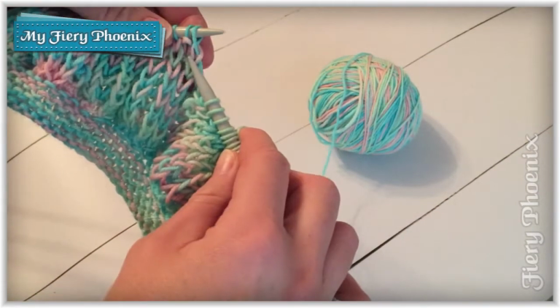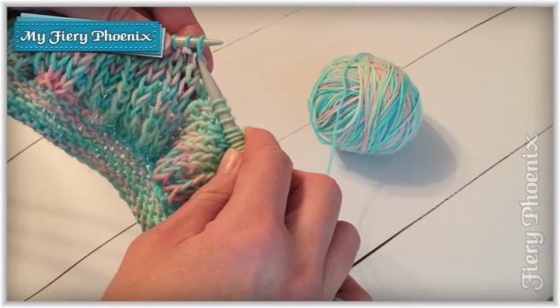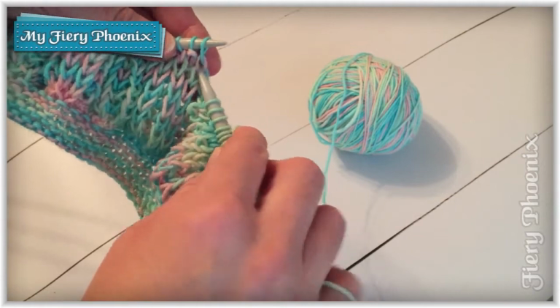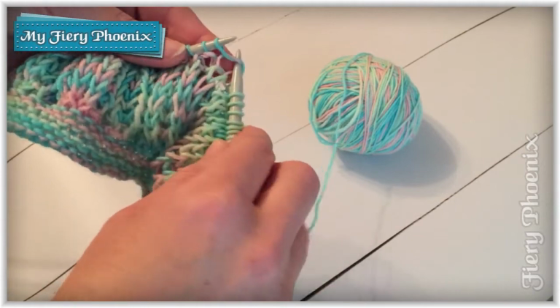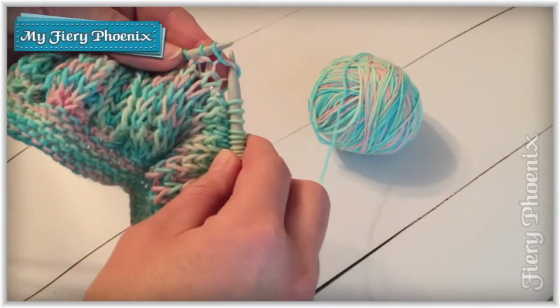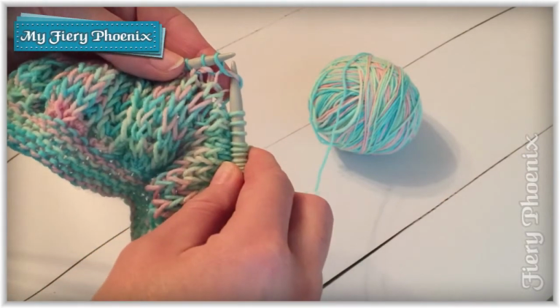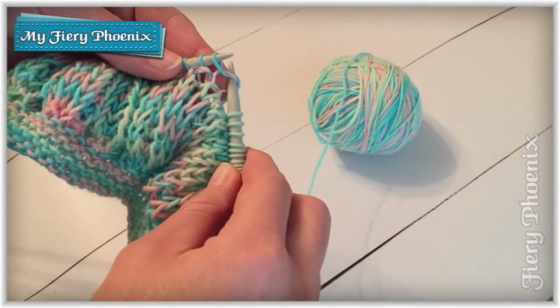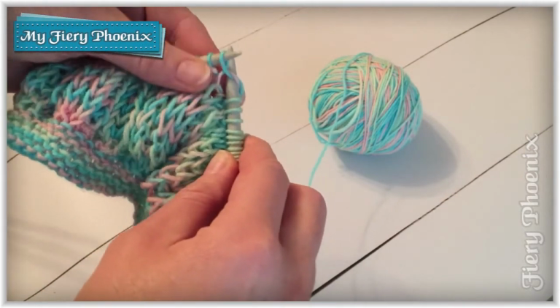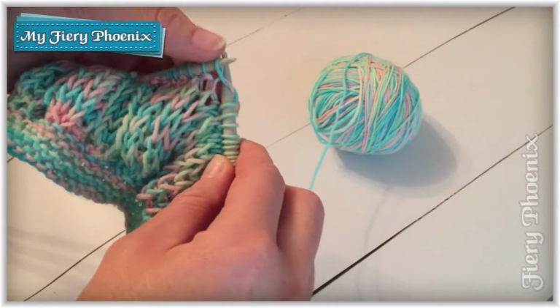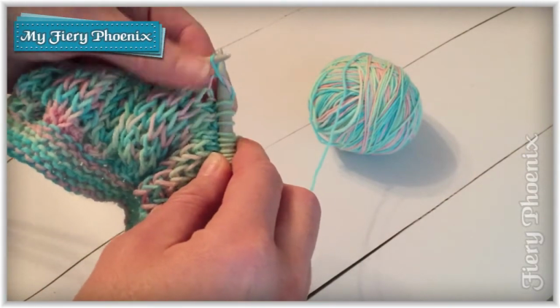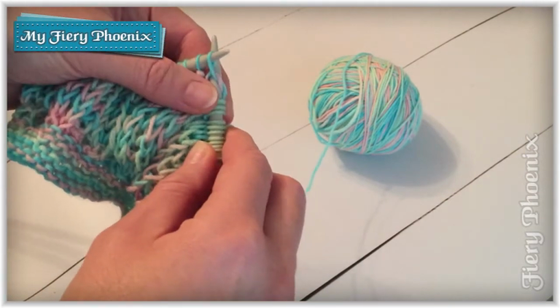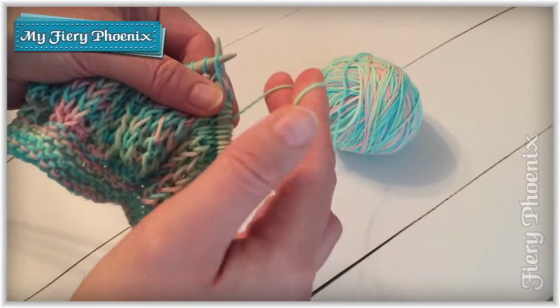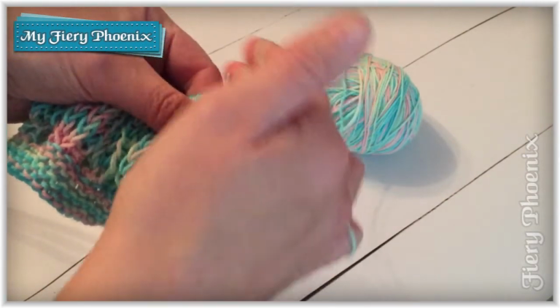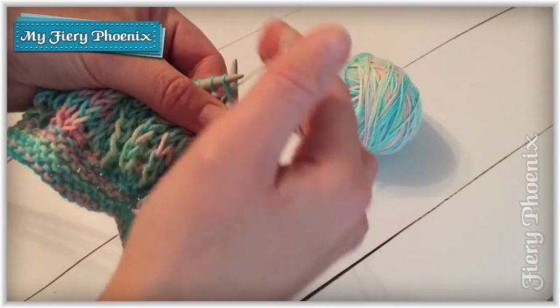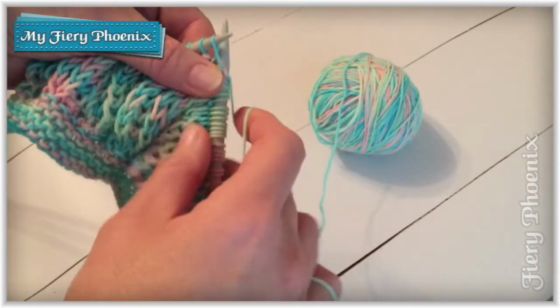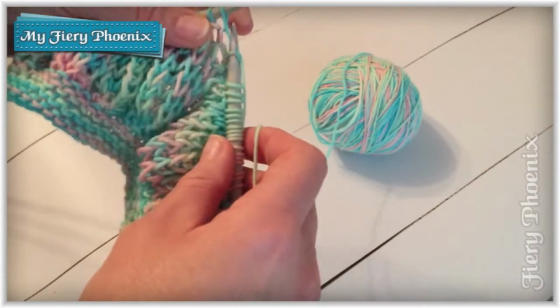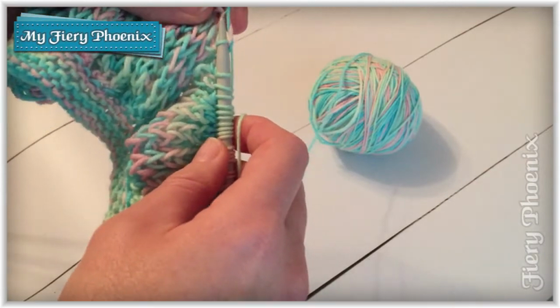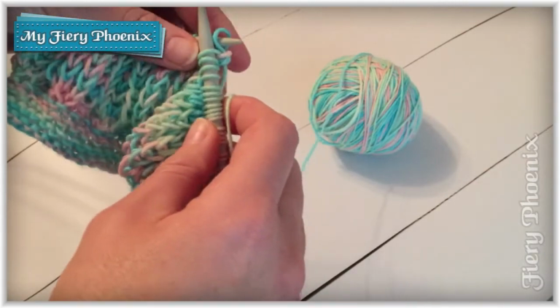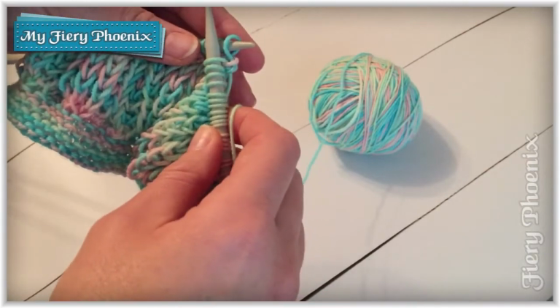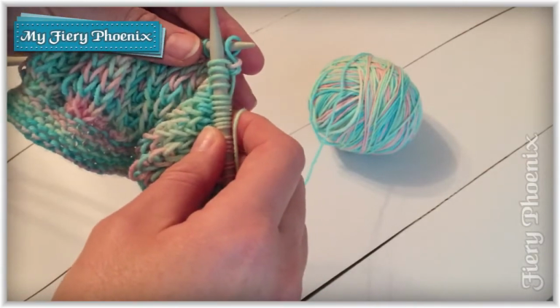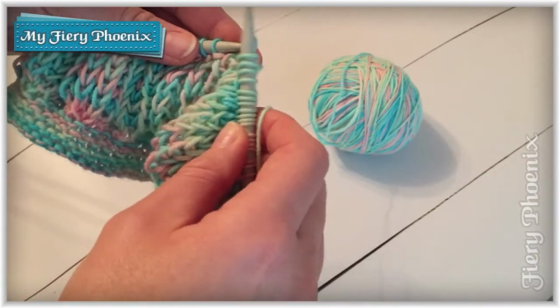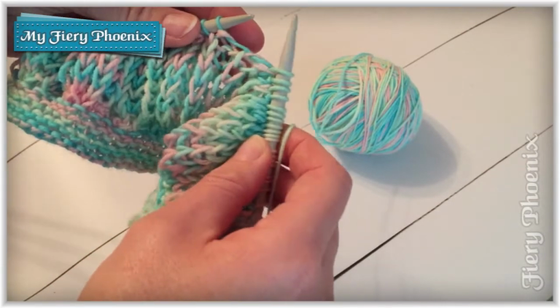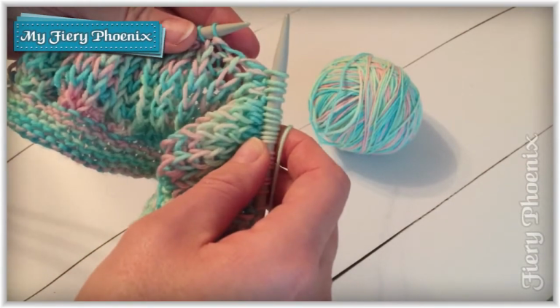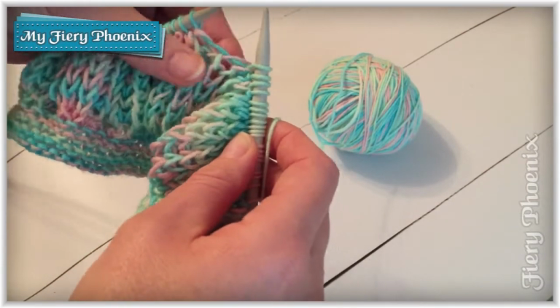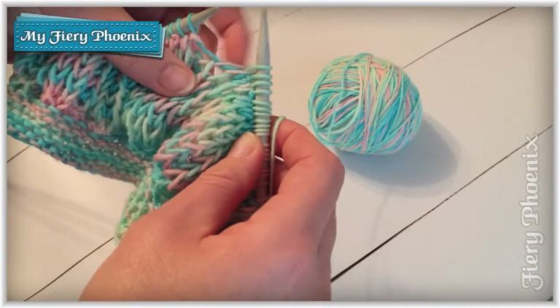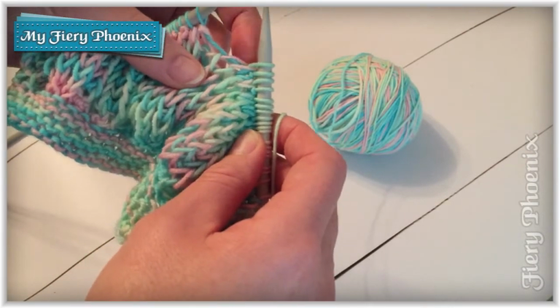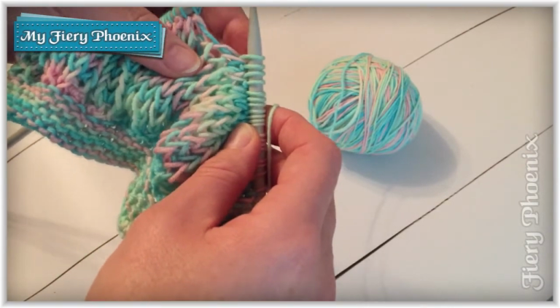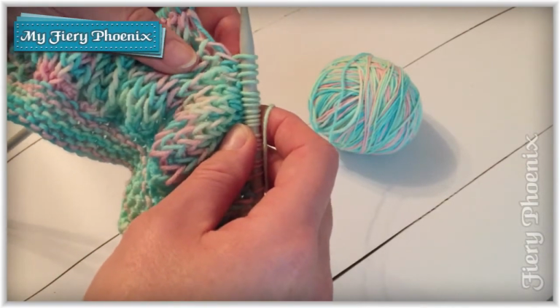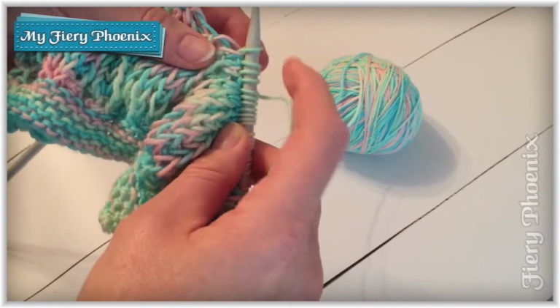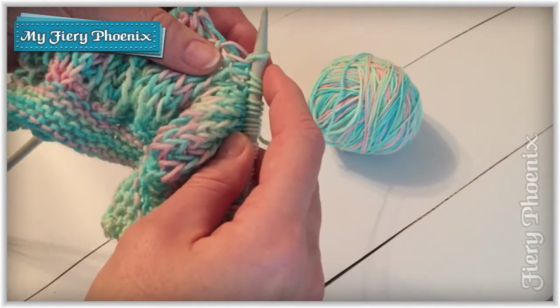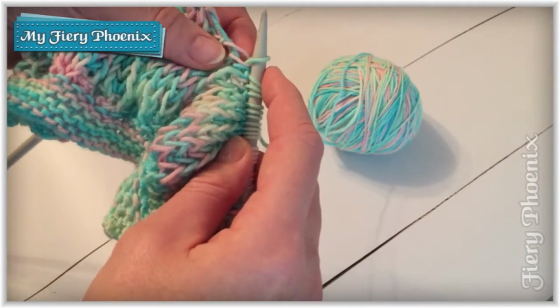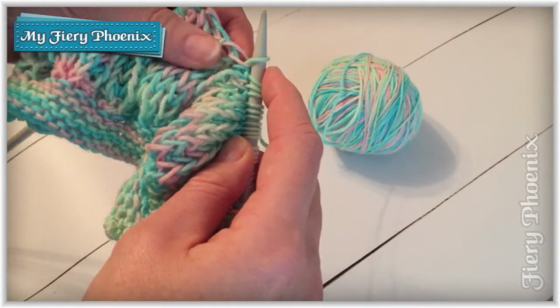We simply insert the needle into the stitch below, ignoring the stitch that is currently on the needle, and knit — taking off all of those threads so you have two yarns wrapped around the new stitch.